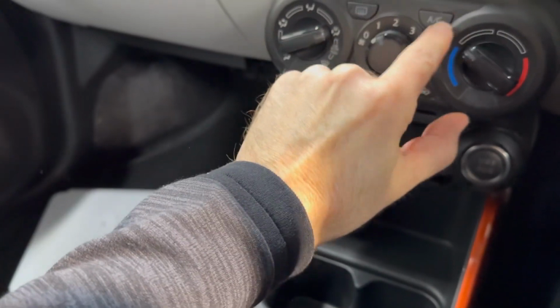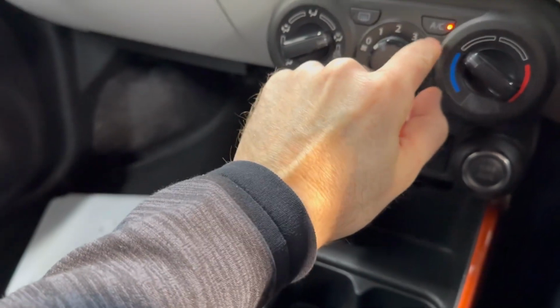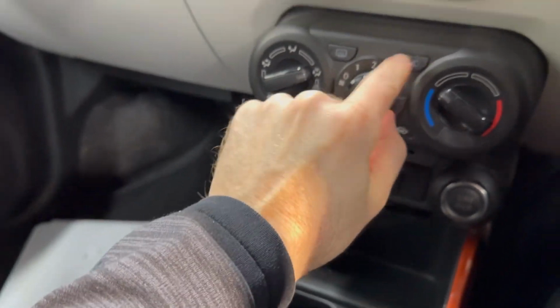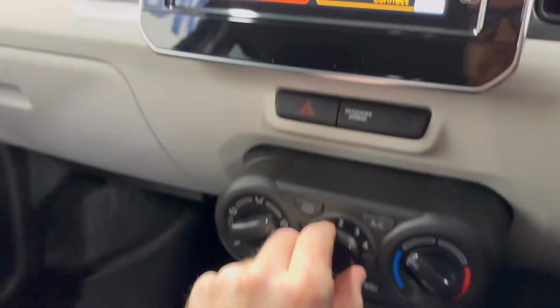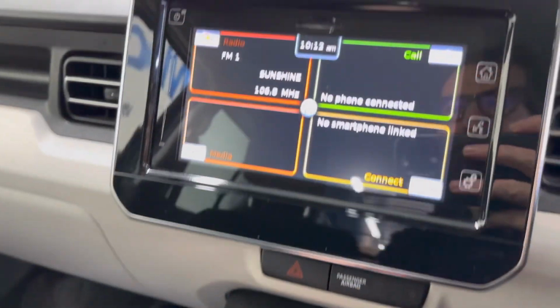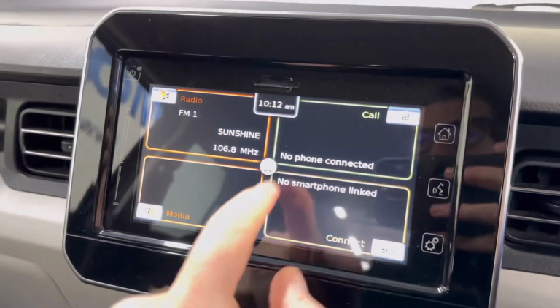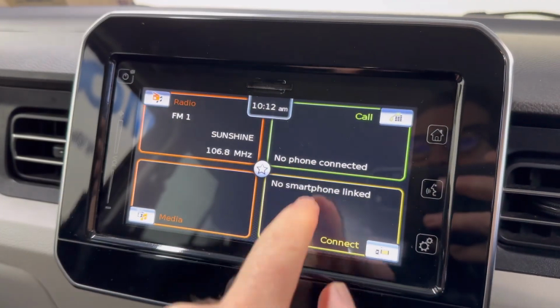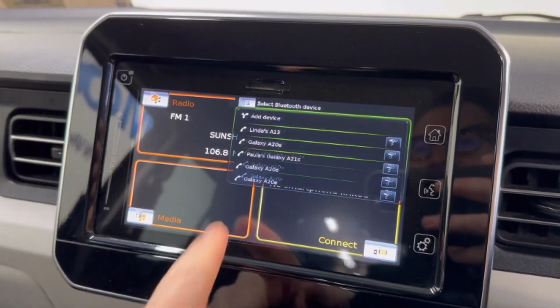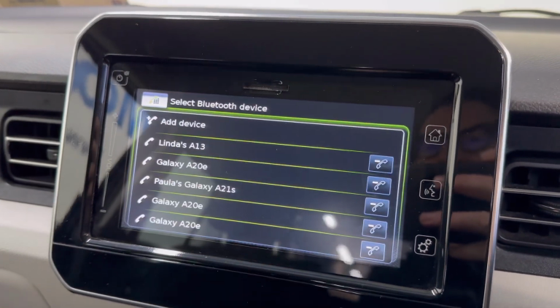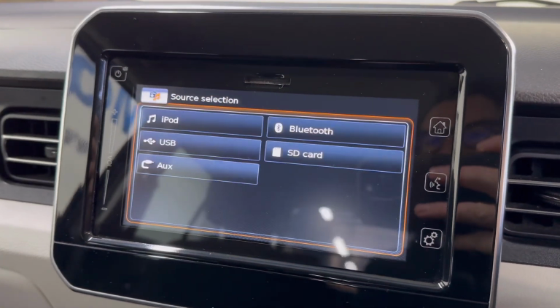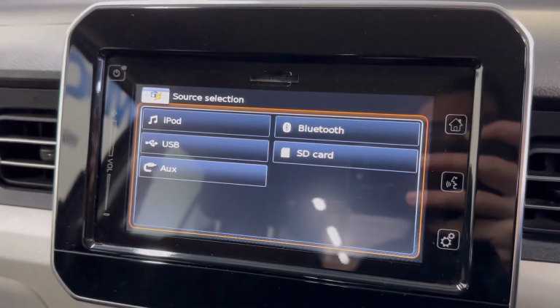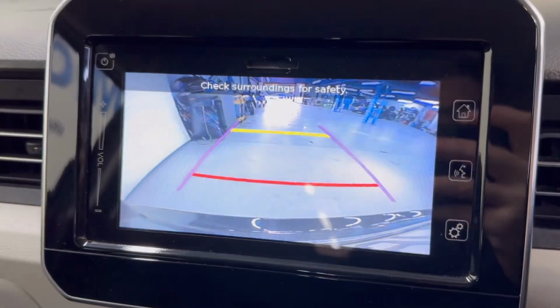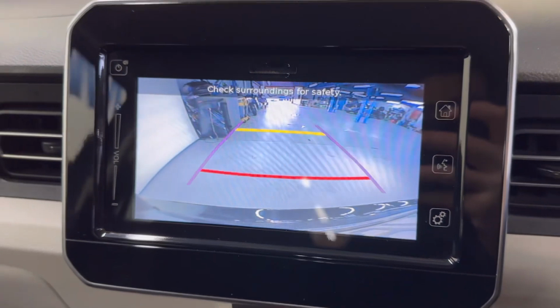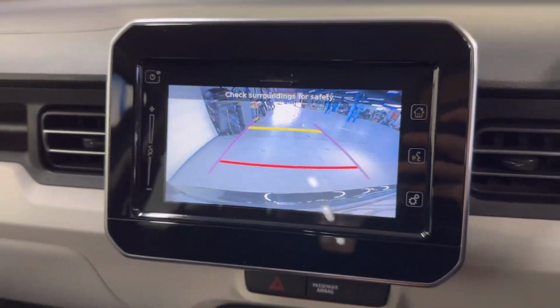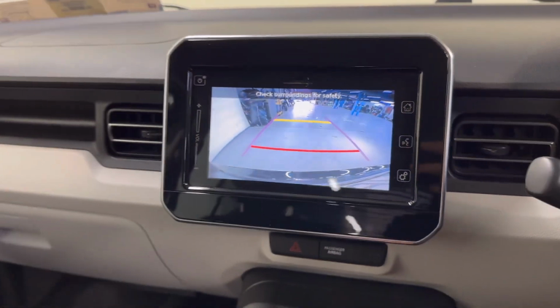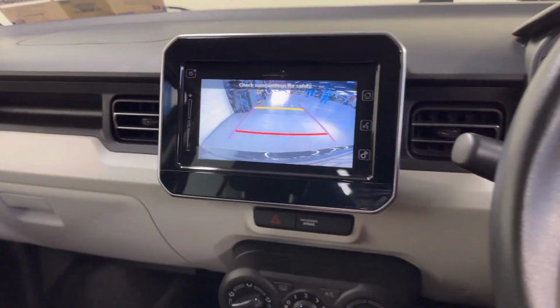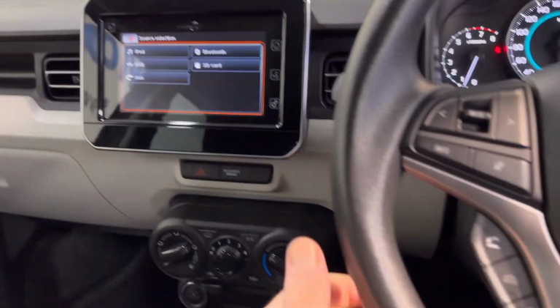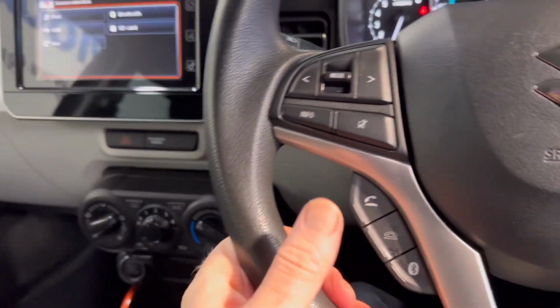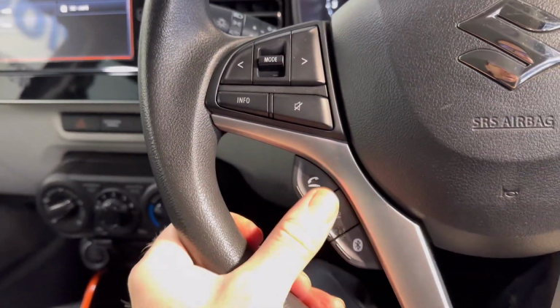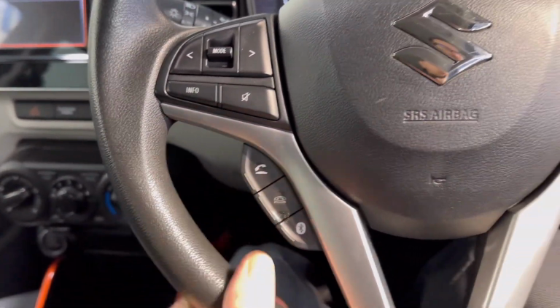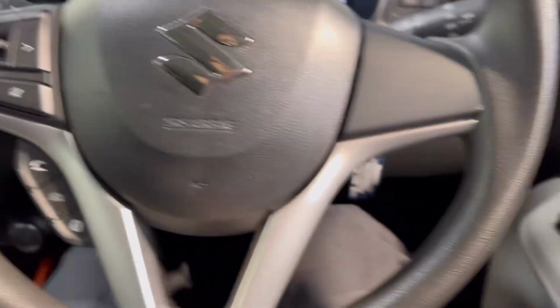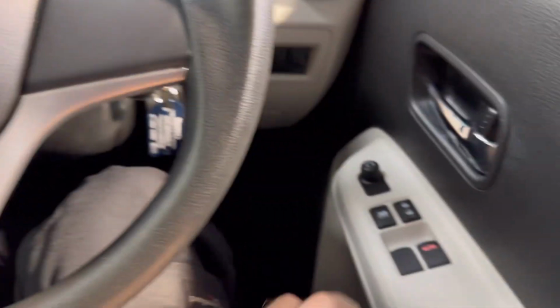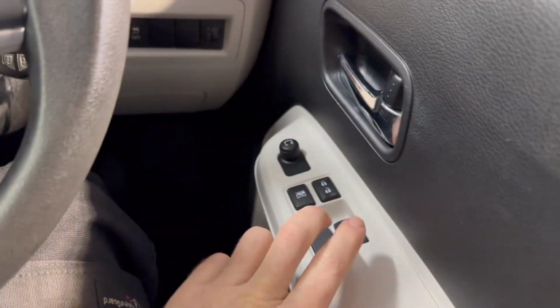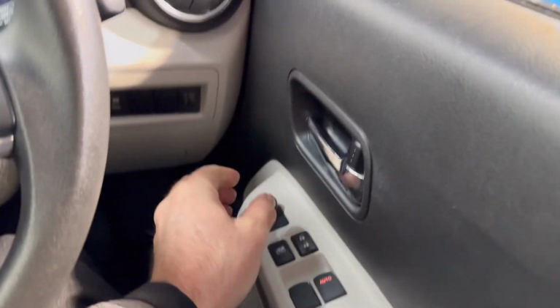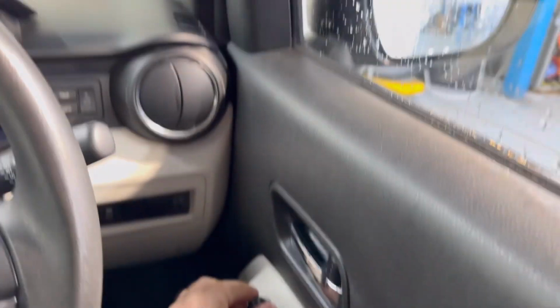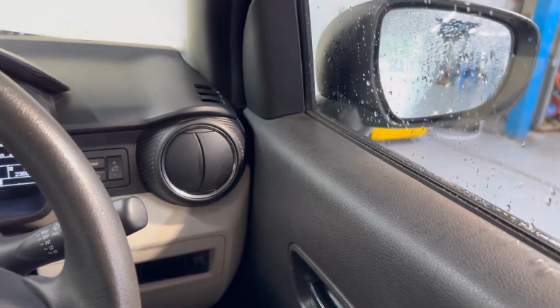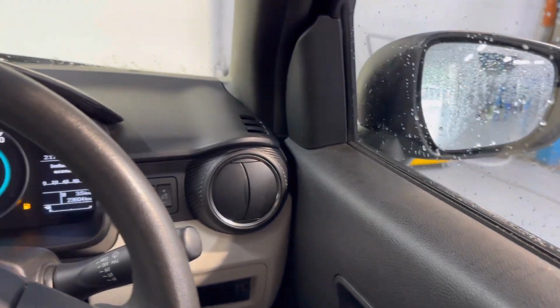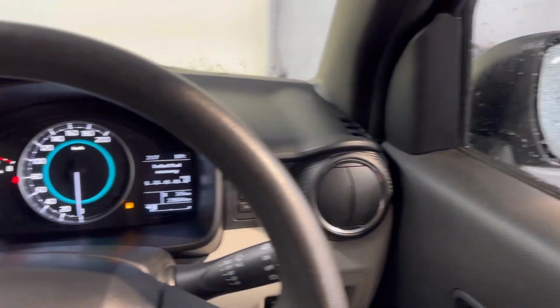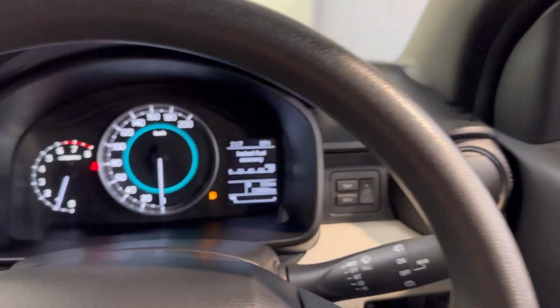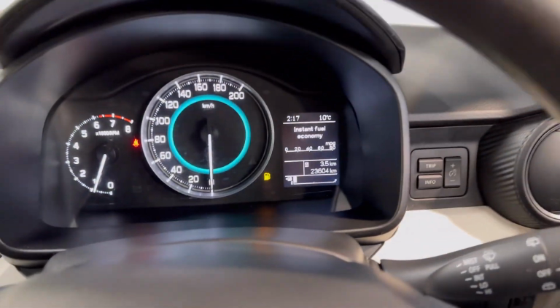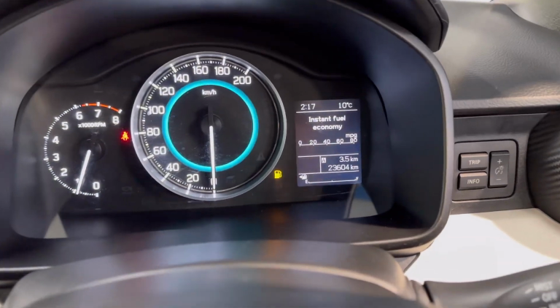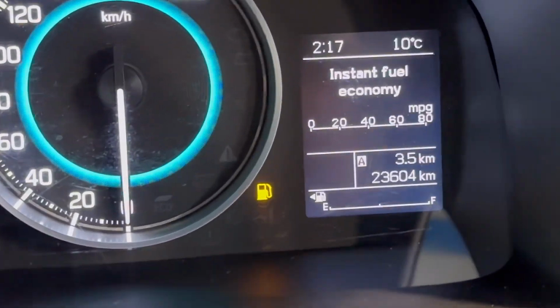You've got USB and charging points. It also has aircon, a touchscreen radio, and a reverse parking camera. There's Bluetooth on the steering wheel. You also have front electric windows and electric adjustable wing mirrors. All of this coming as standard.